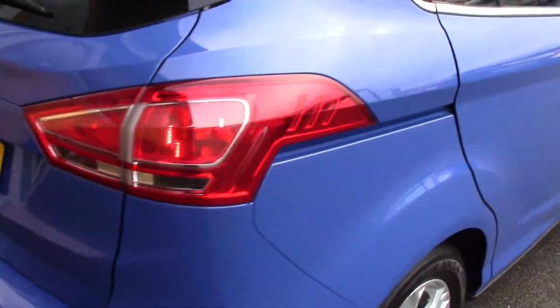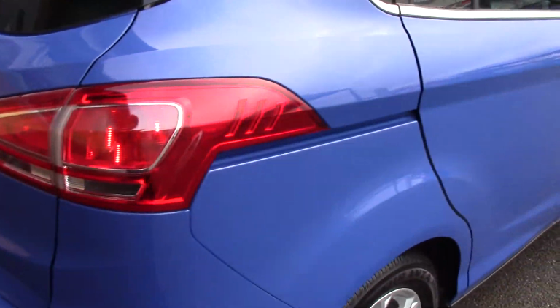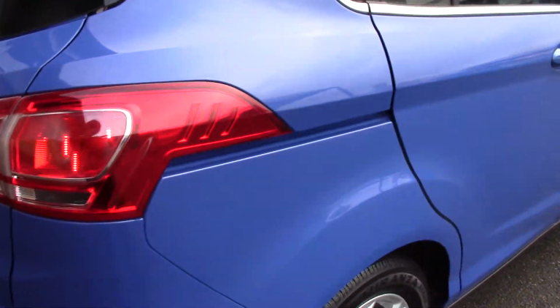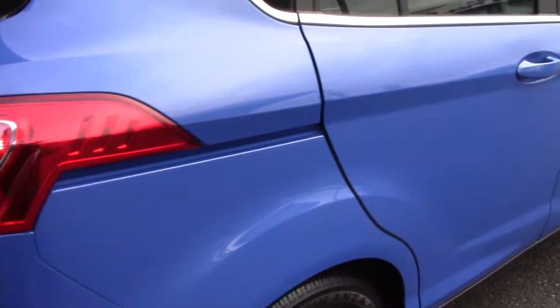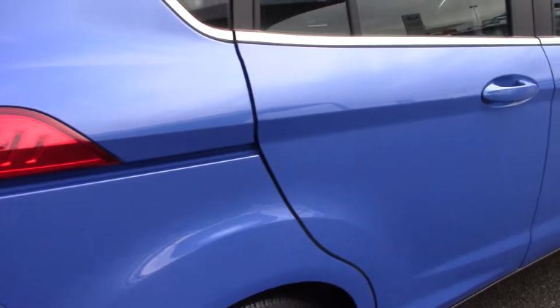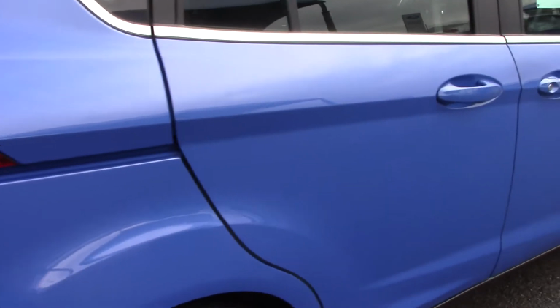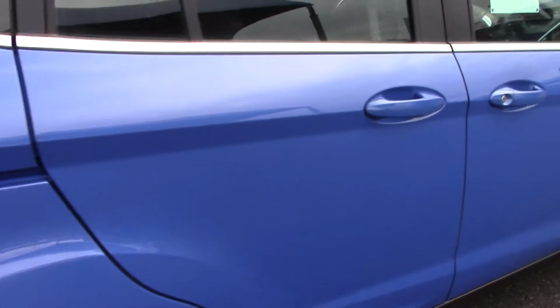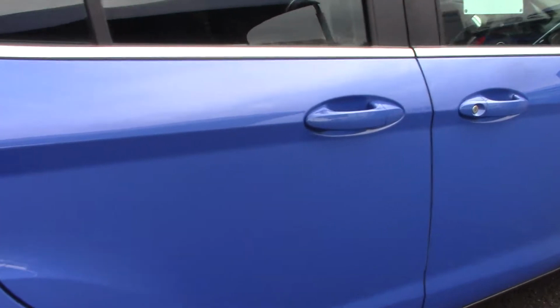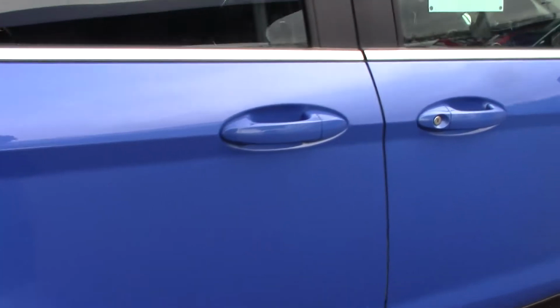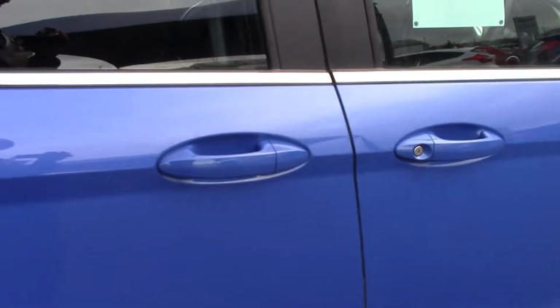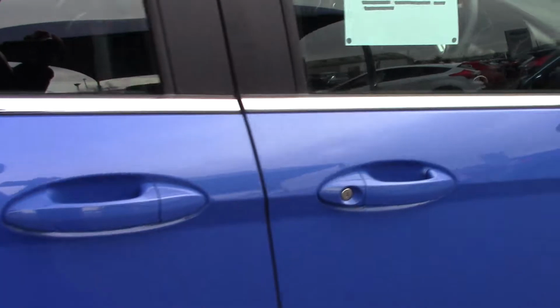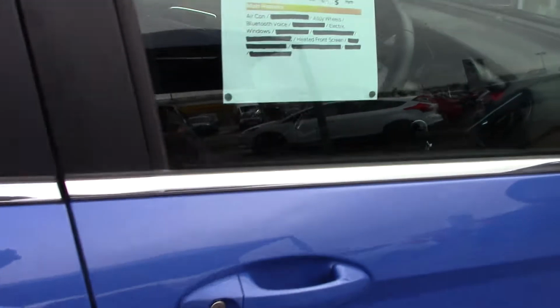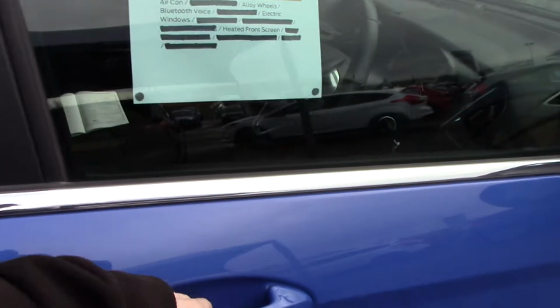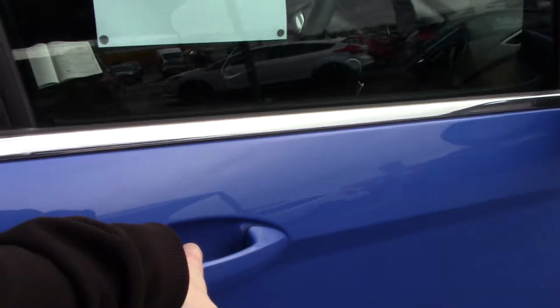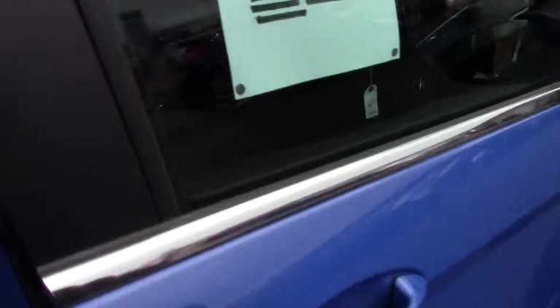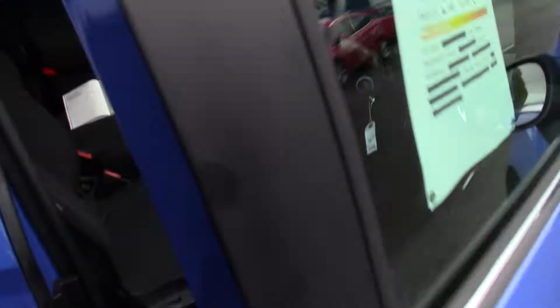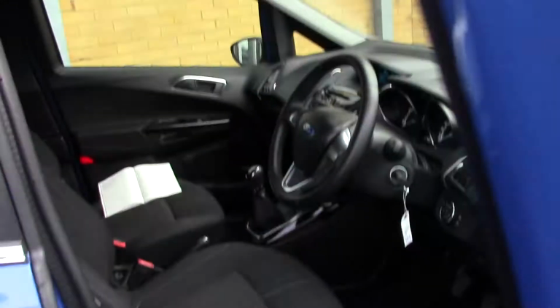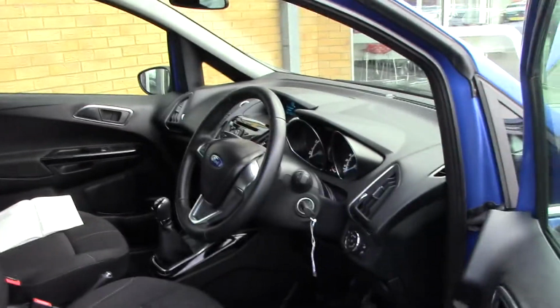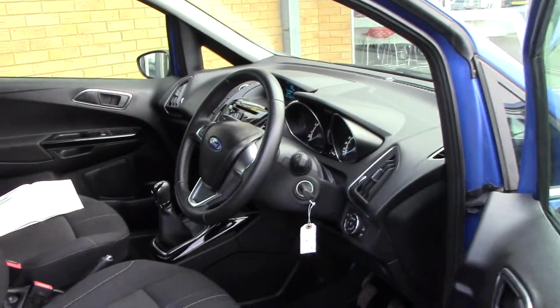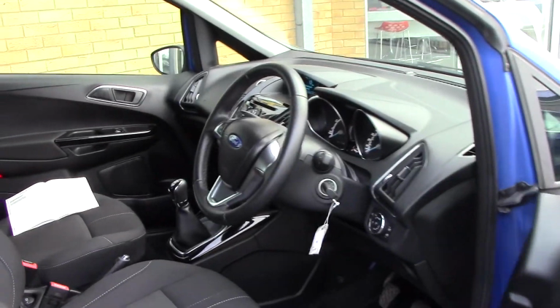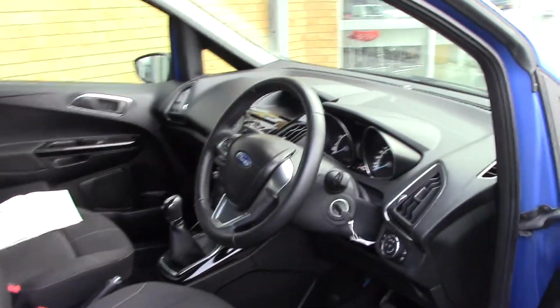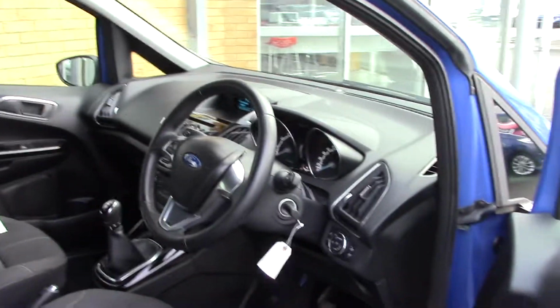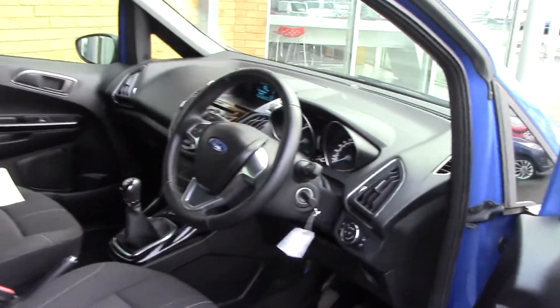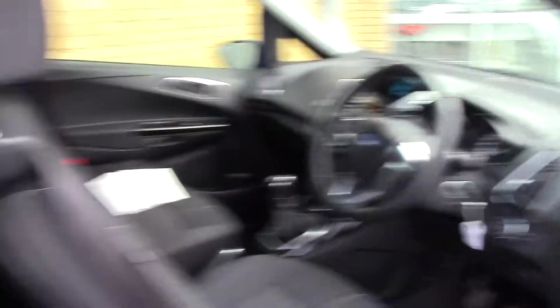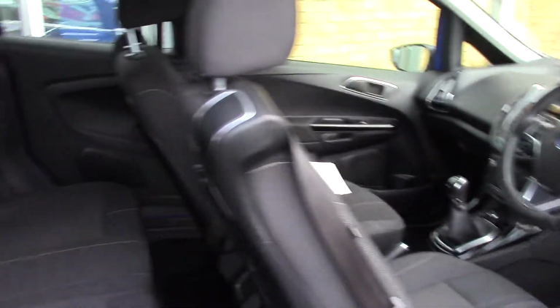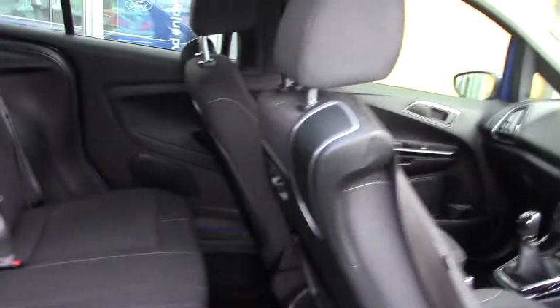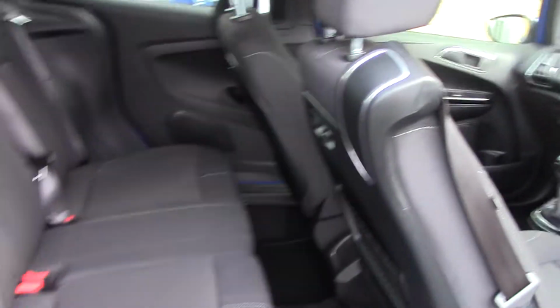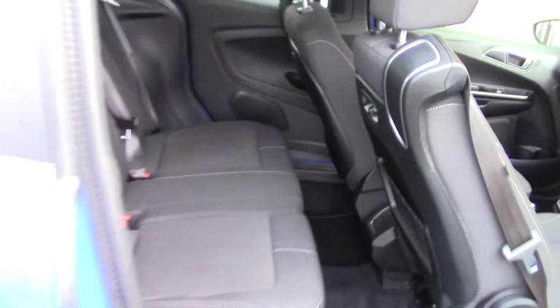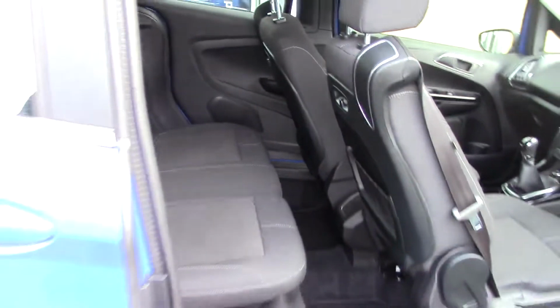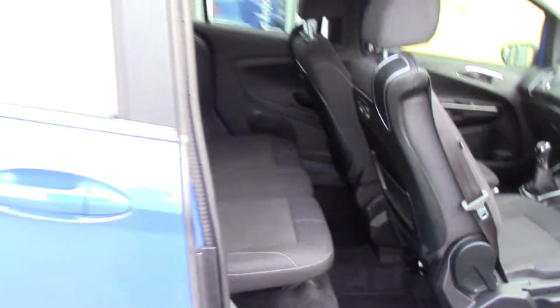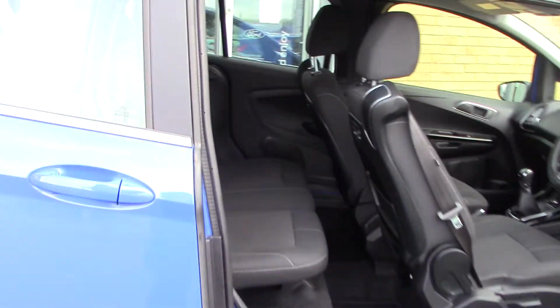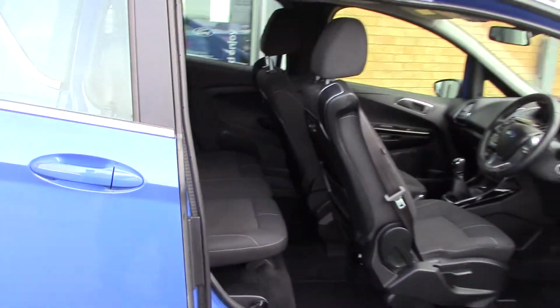Making our way towards the boot, we can see all the available space inside. We've also got a false floor at the top there. If we lift up this carpet, we've also got an inflation kit.